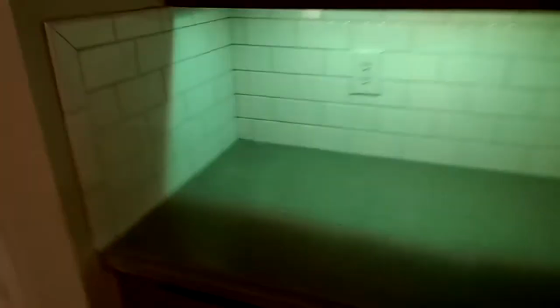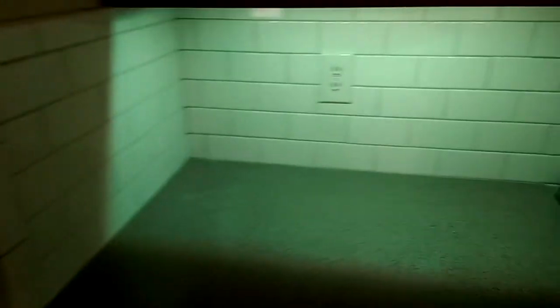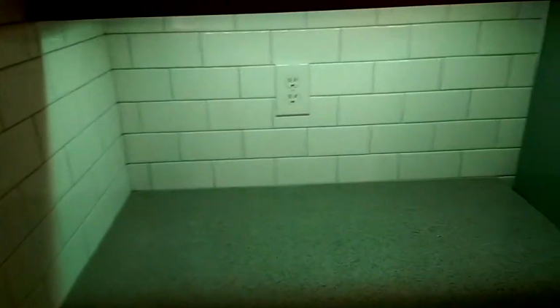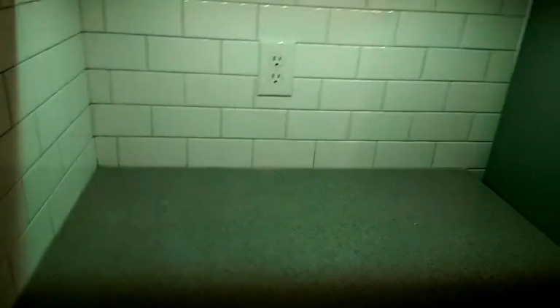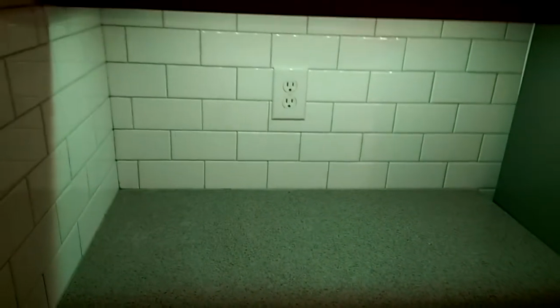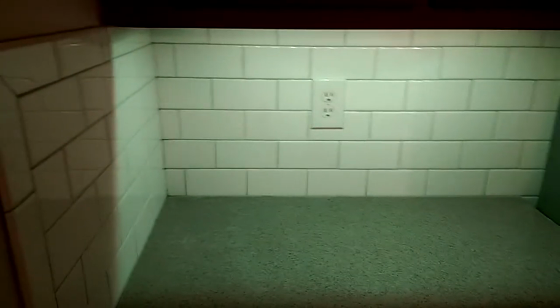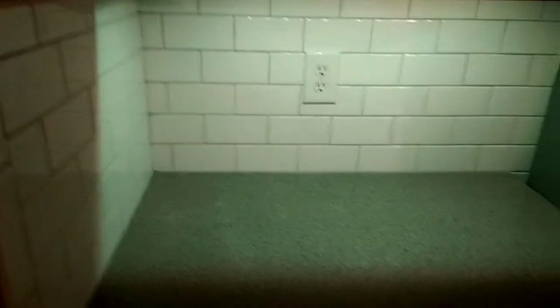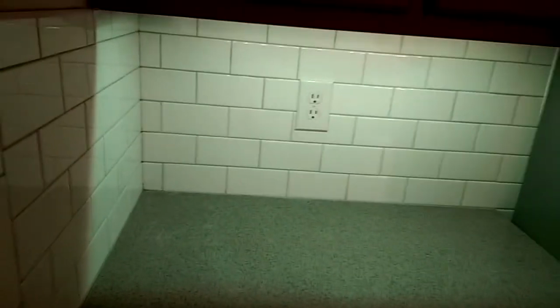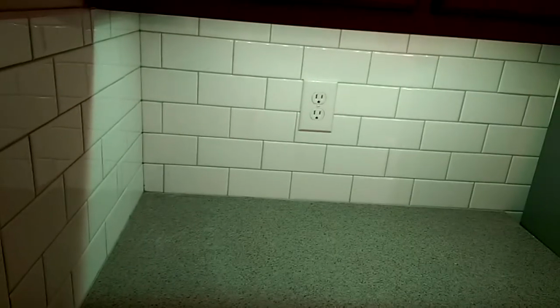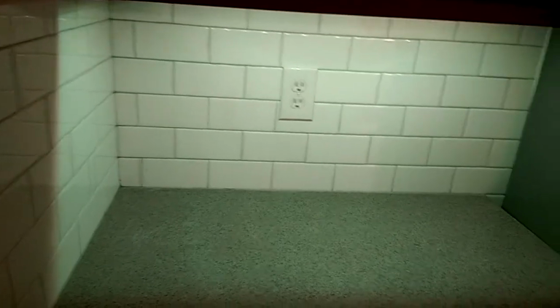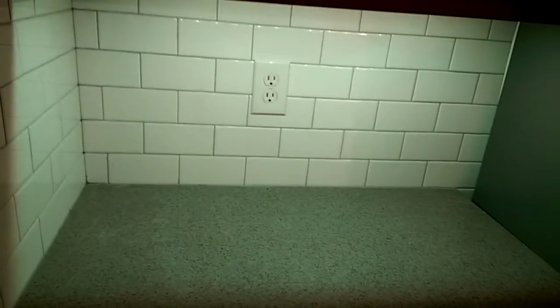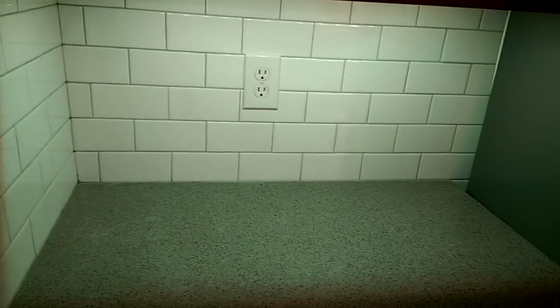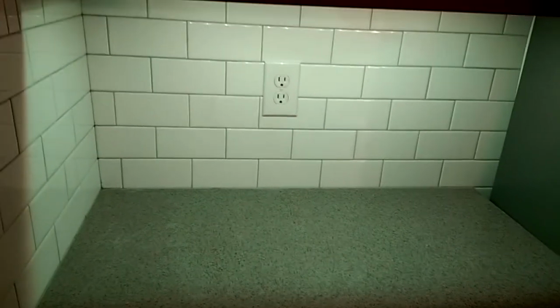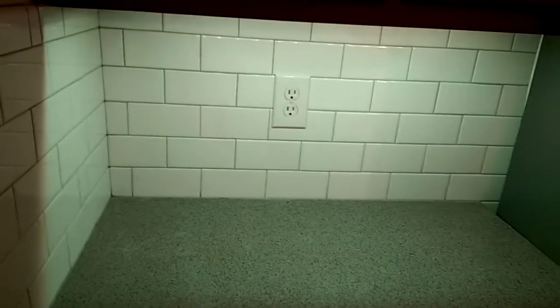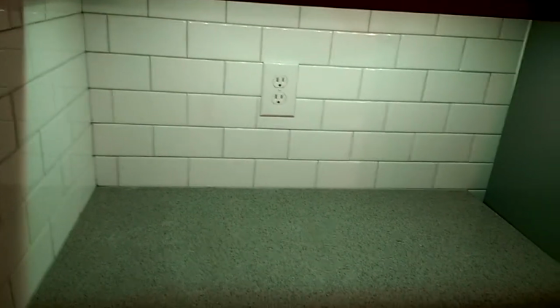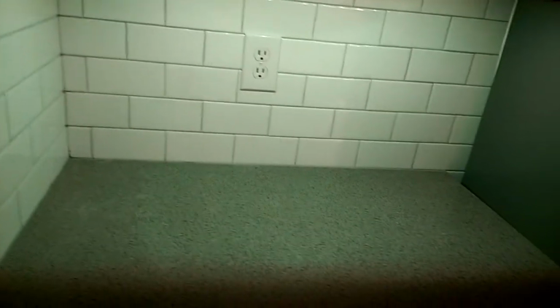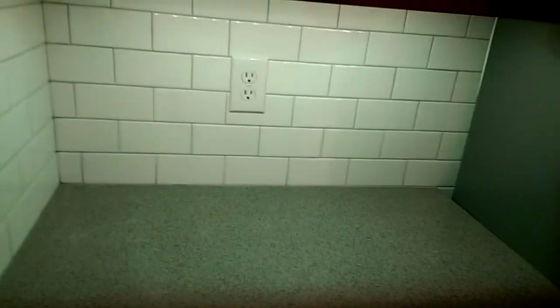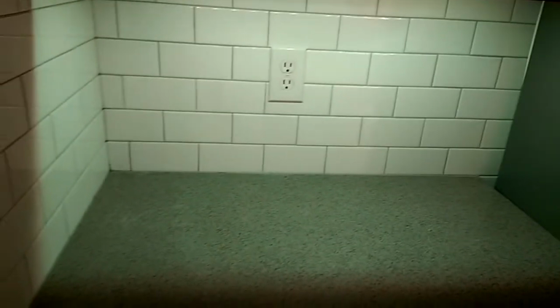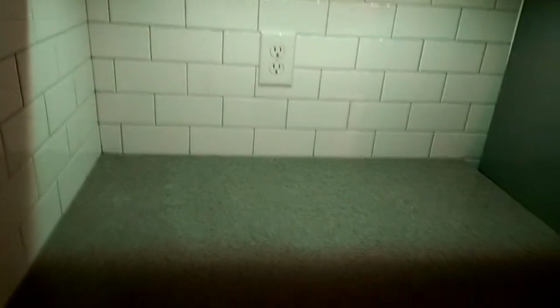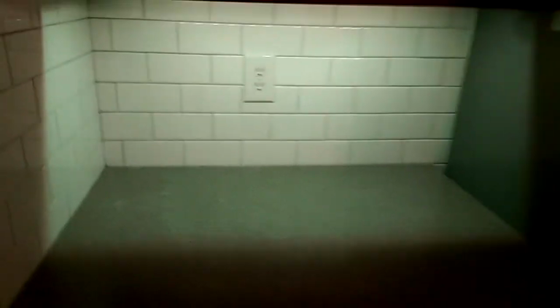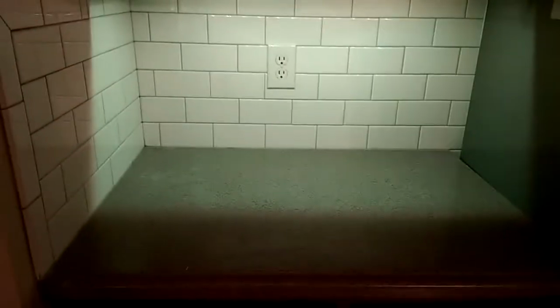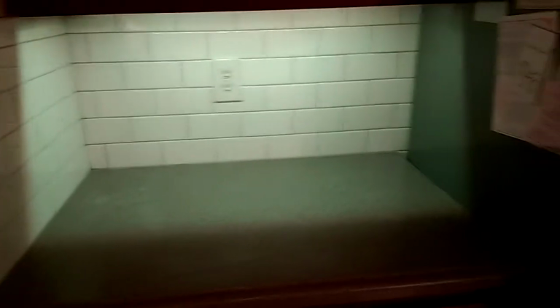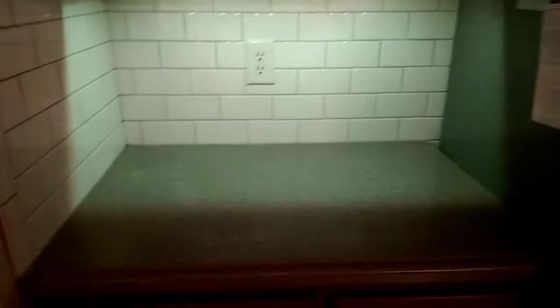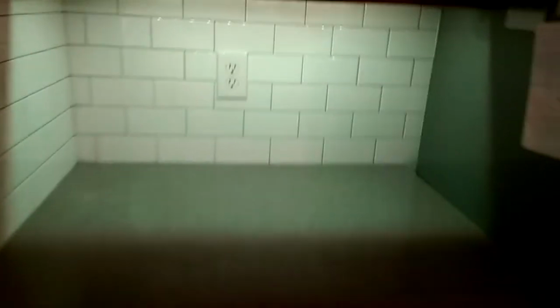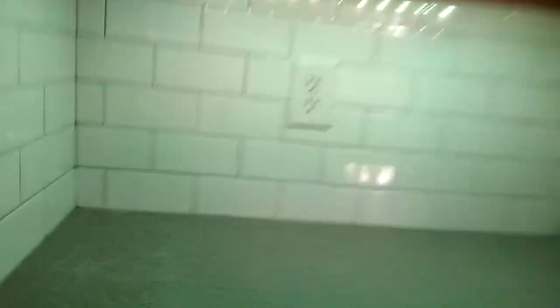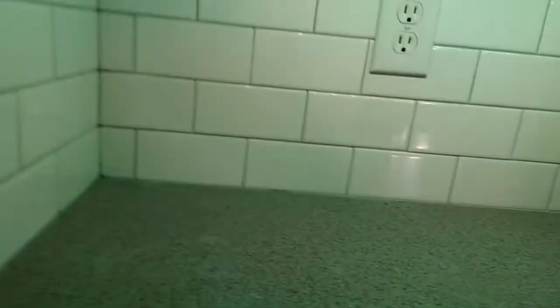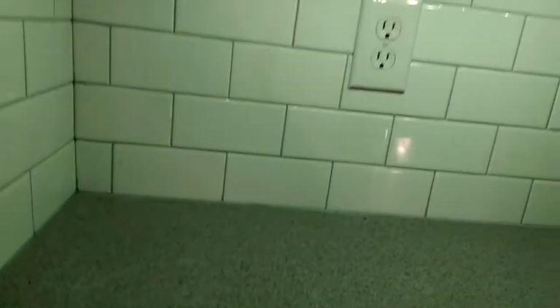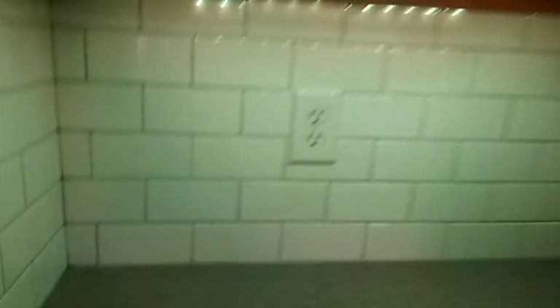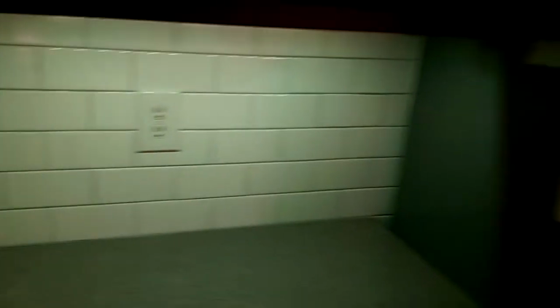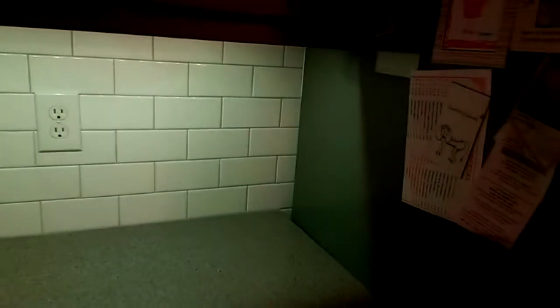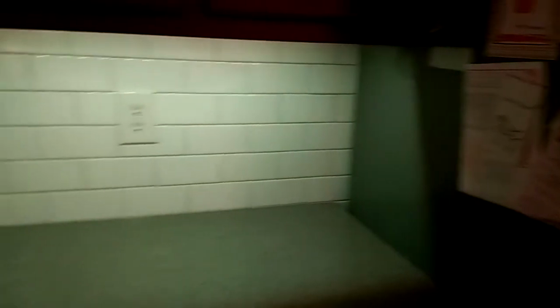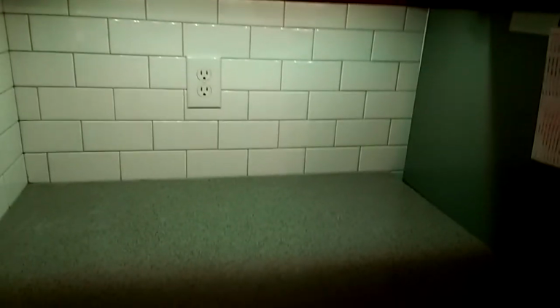Once you finish, just put your outlet cover plates back. I added a little LED light and it looks perfect, but I'm not going to talk about that in this video. Just make sure you can clean all the areas well and that everything is nice and the grout lines are the same size.